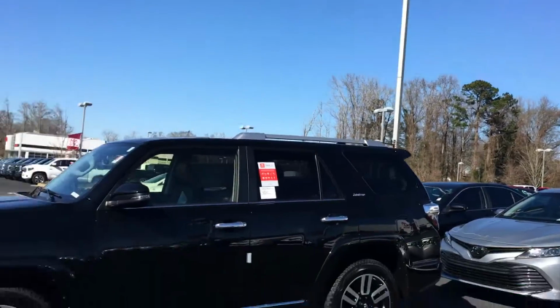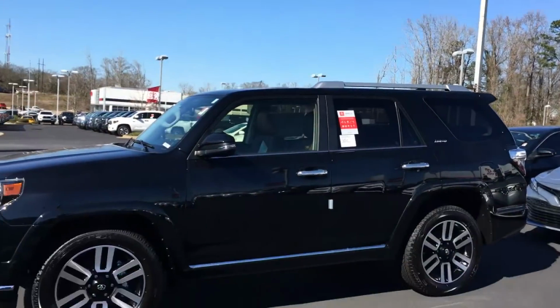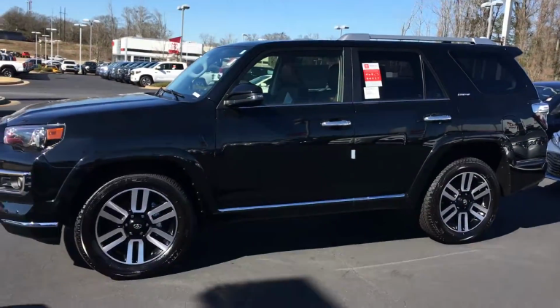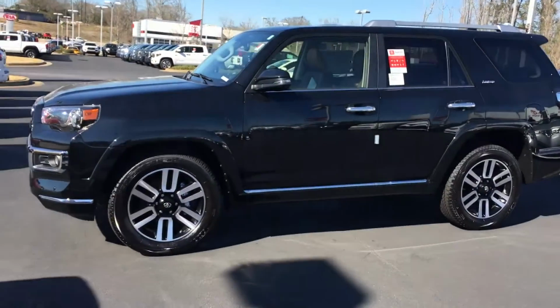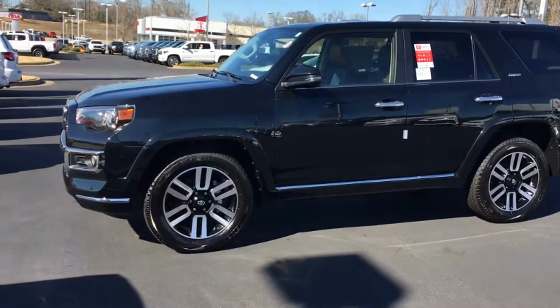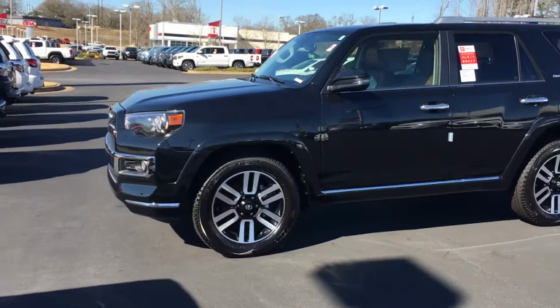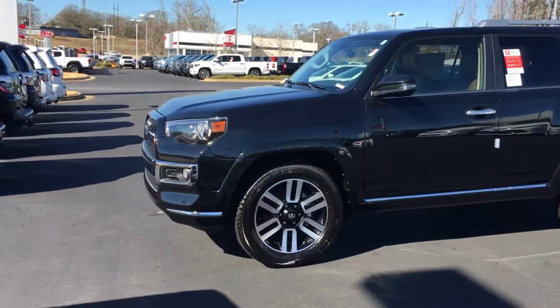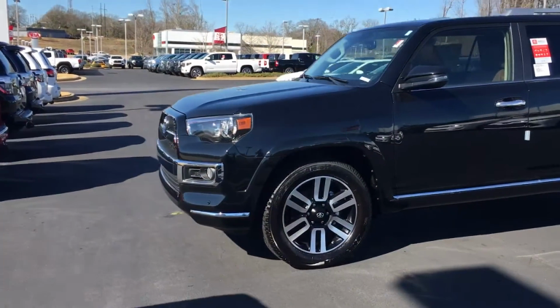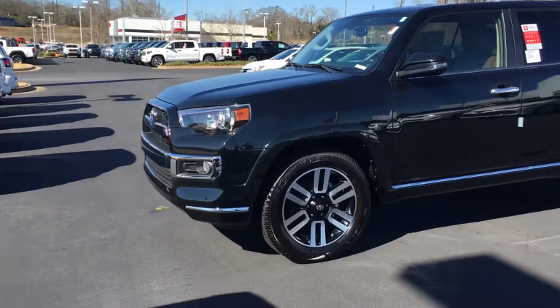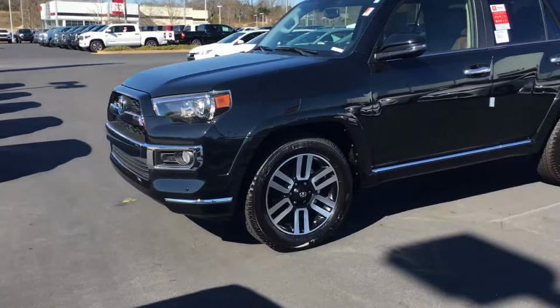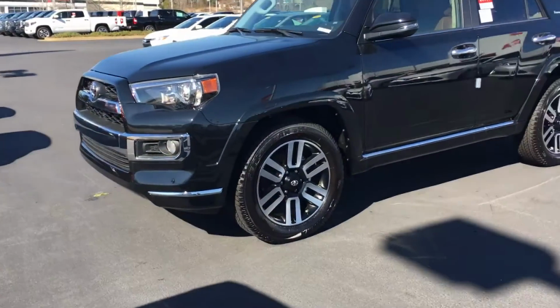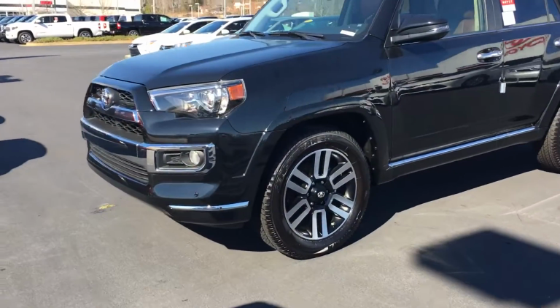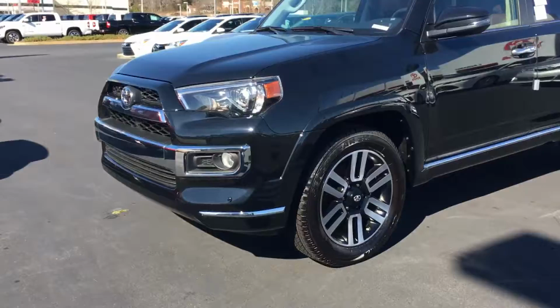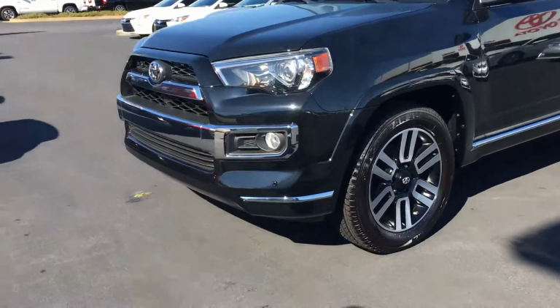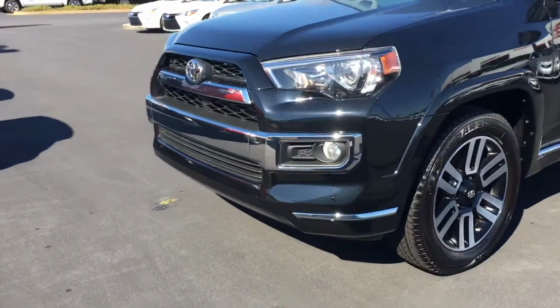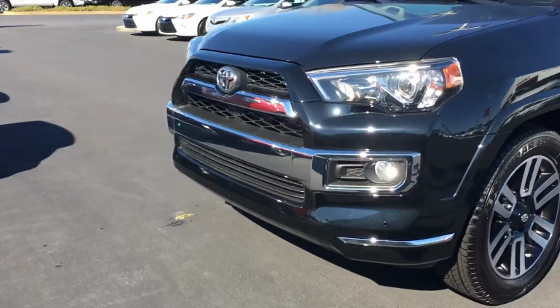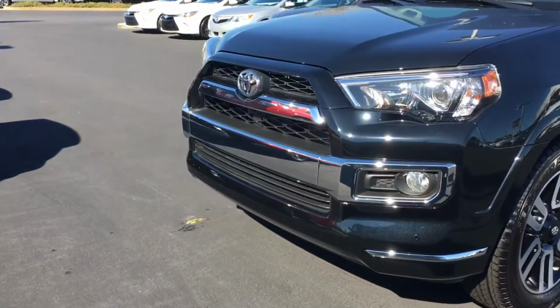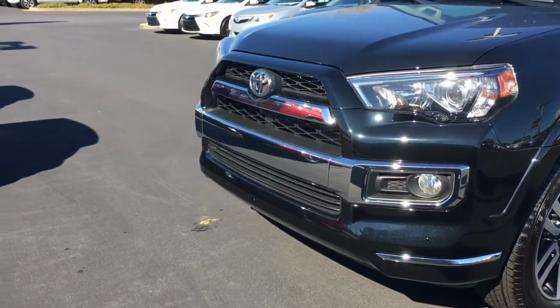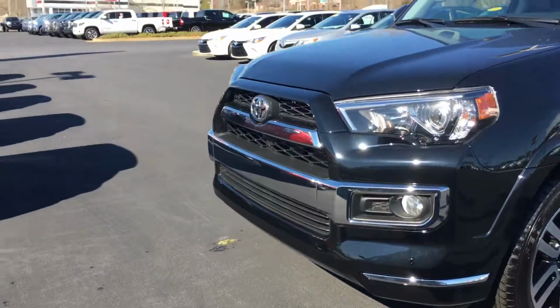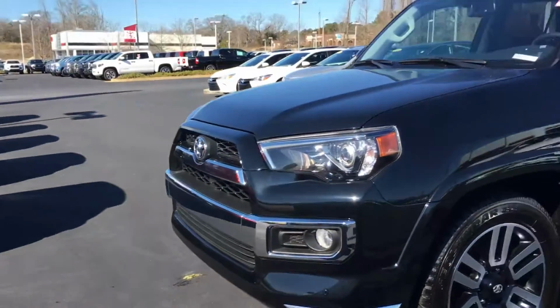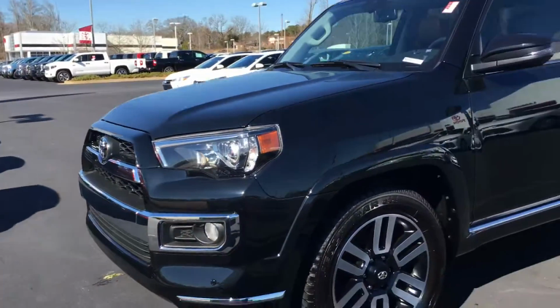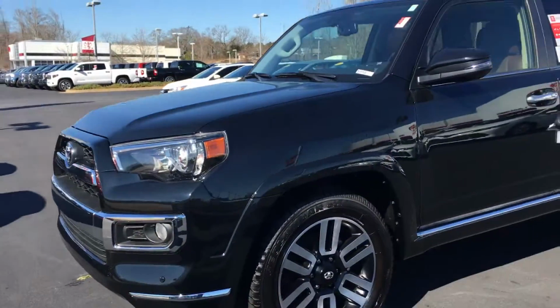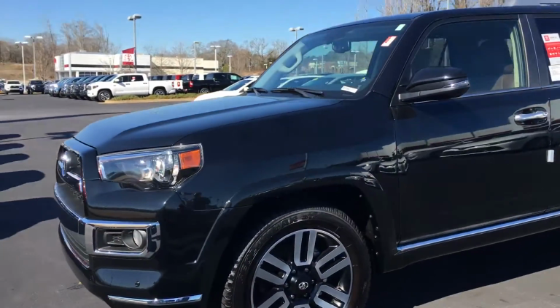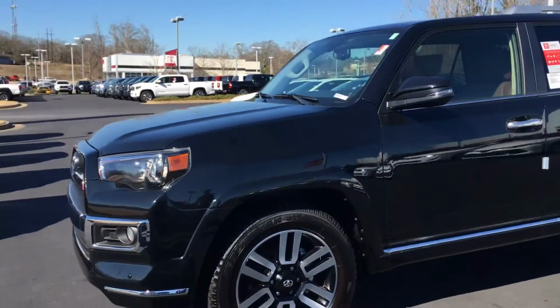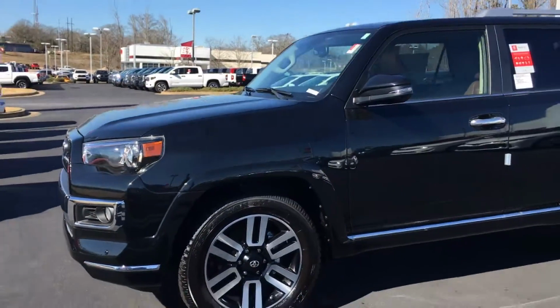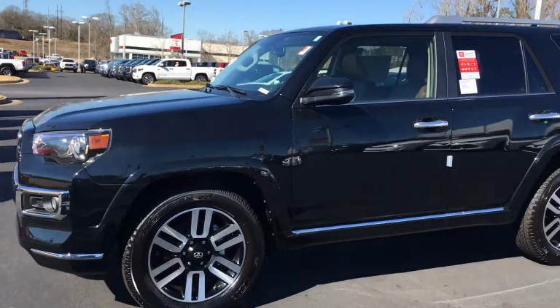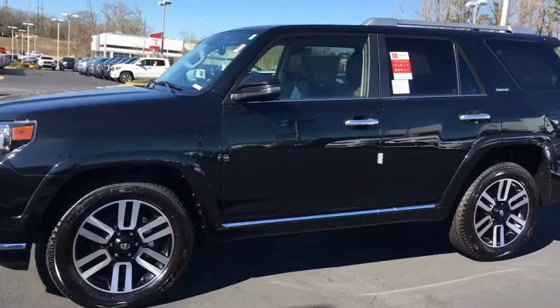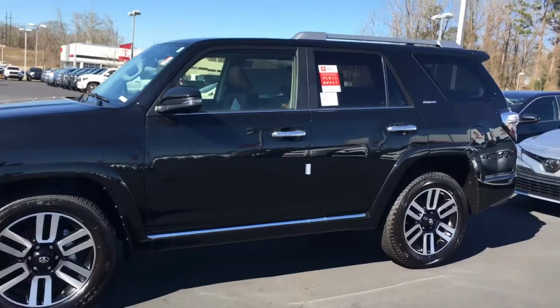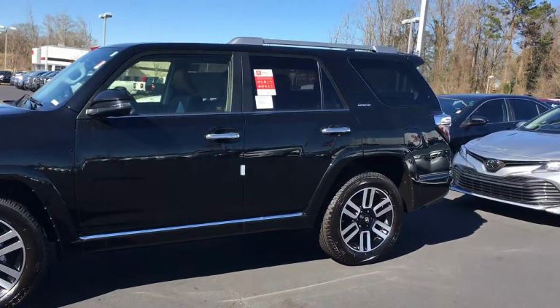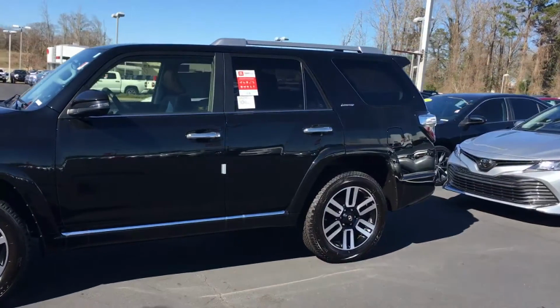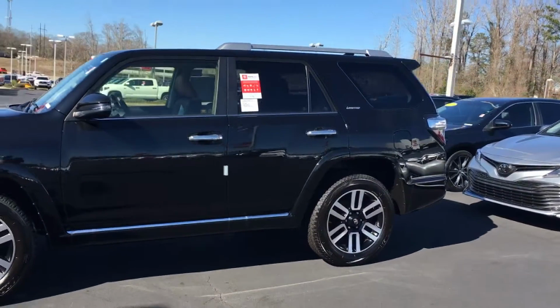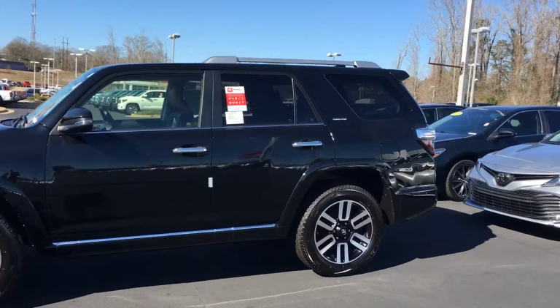2019 Limited. Black, of course. Beautiful 4Runner. They don't last long, these black ones though — they get gone in a hurry.